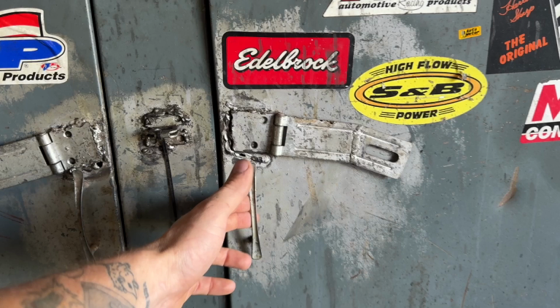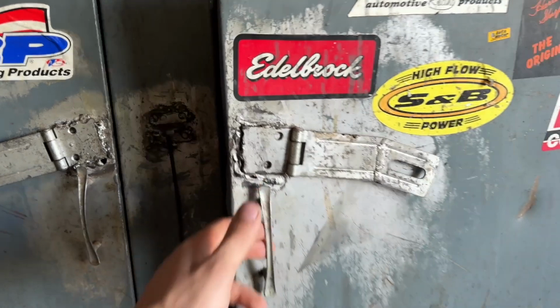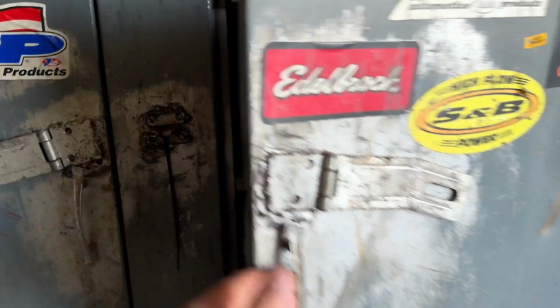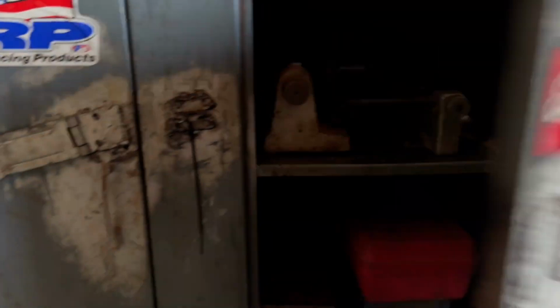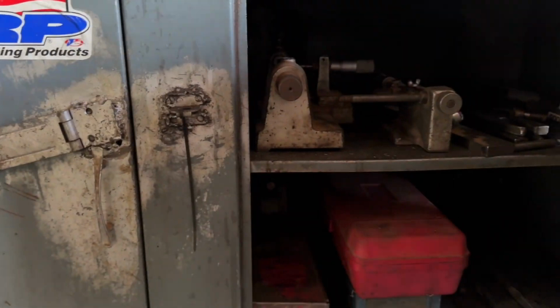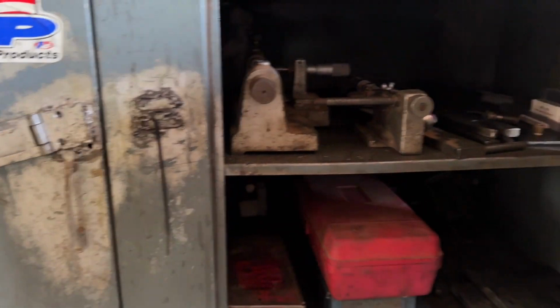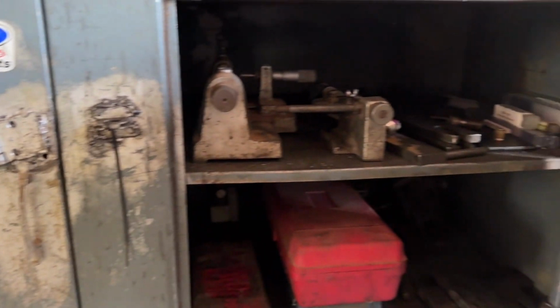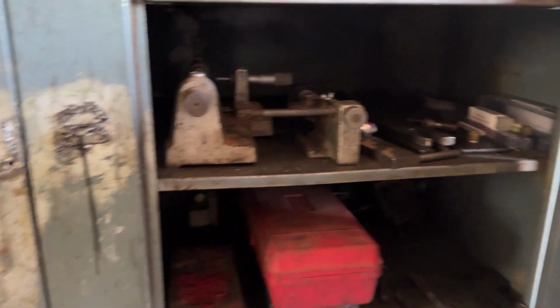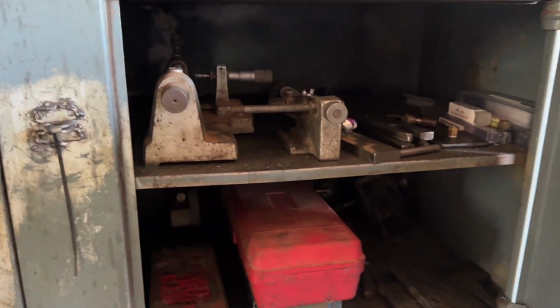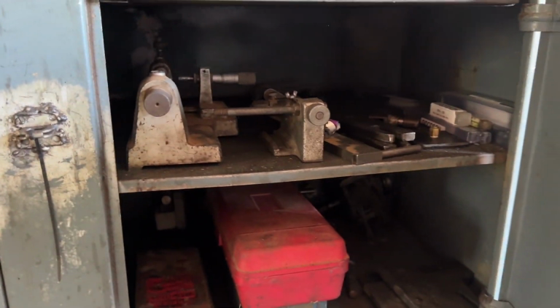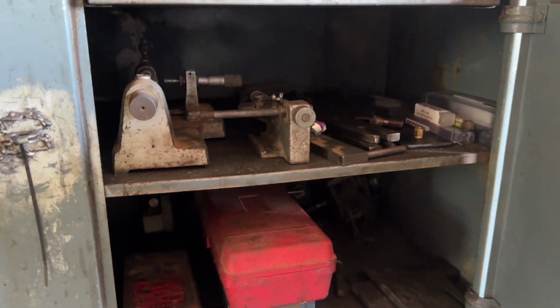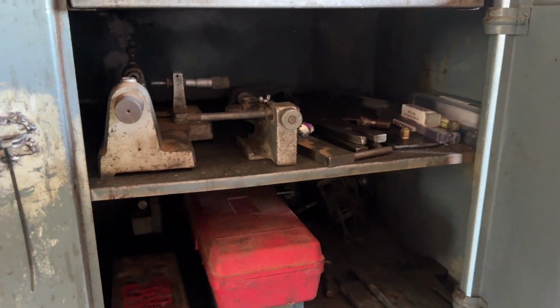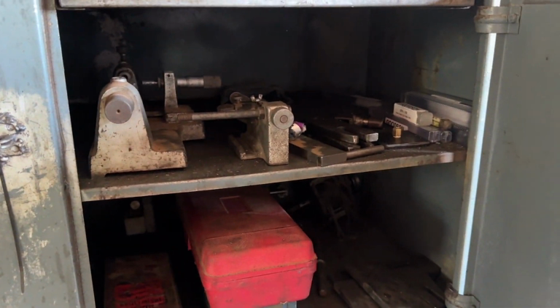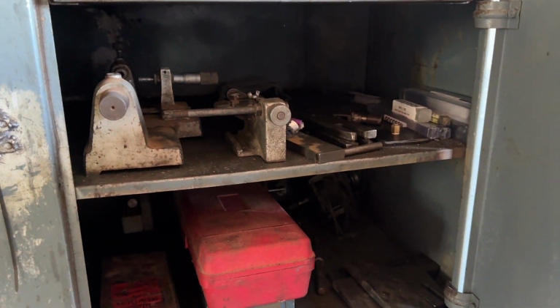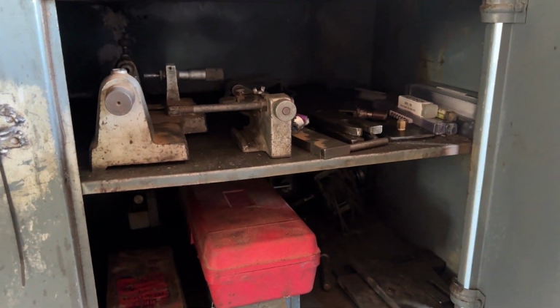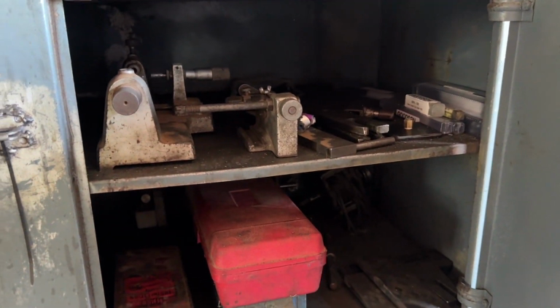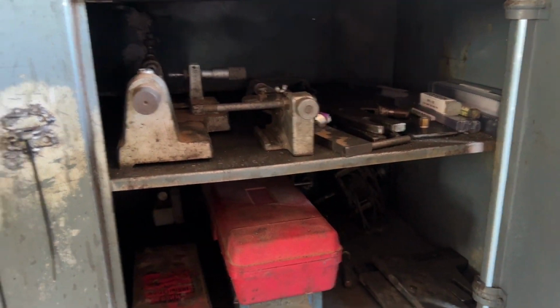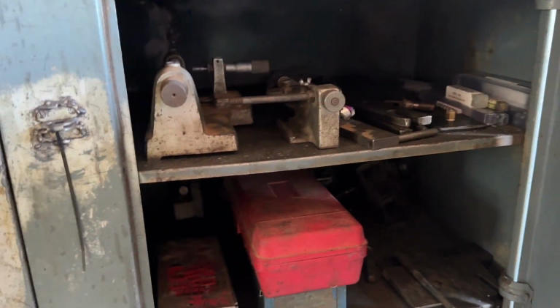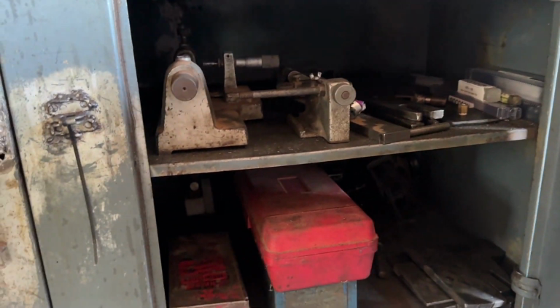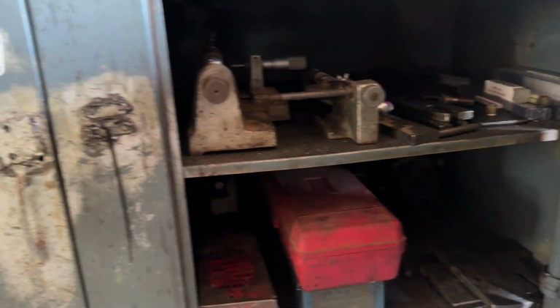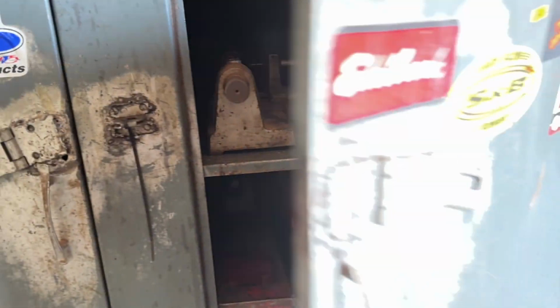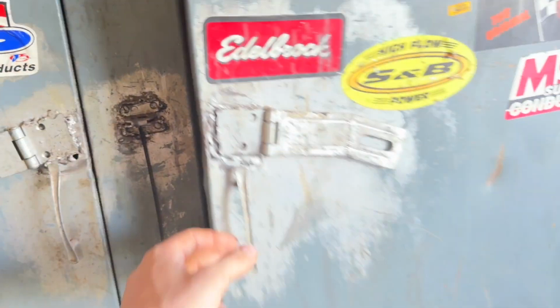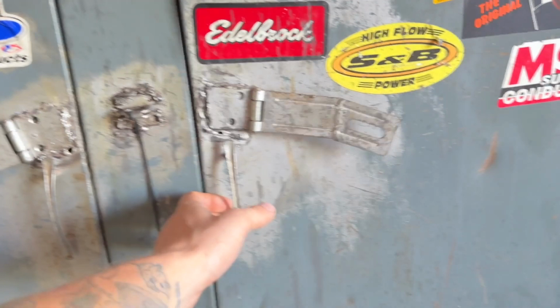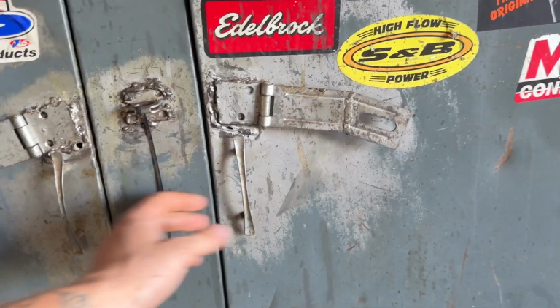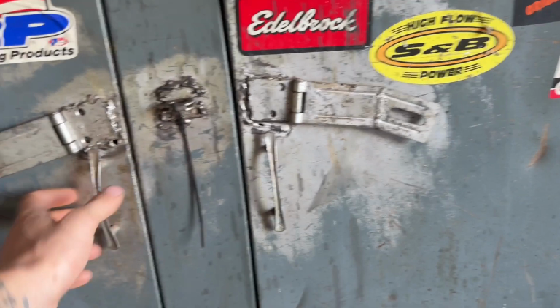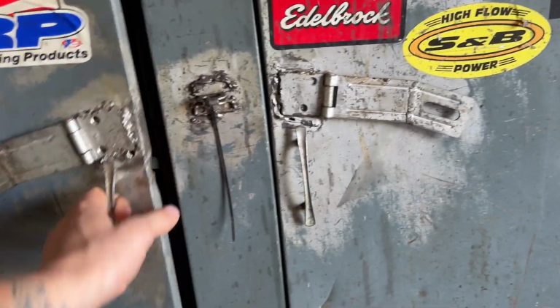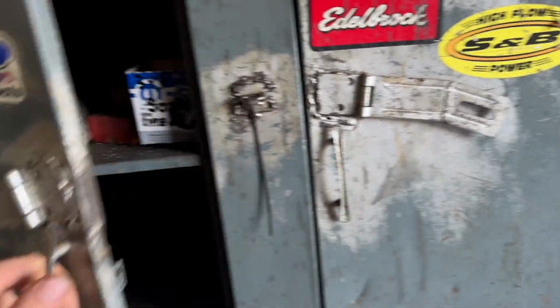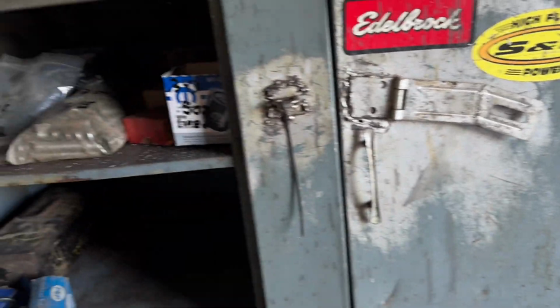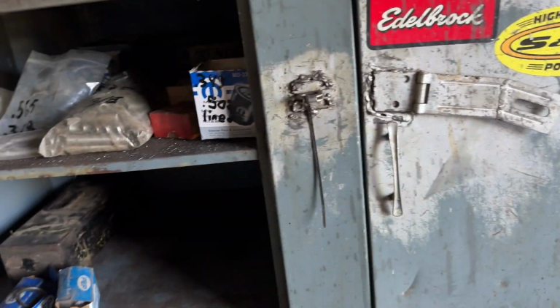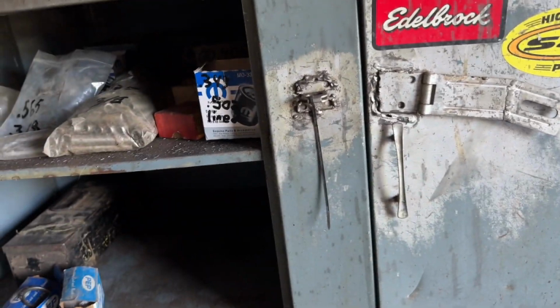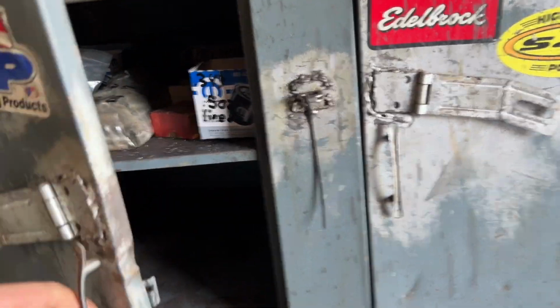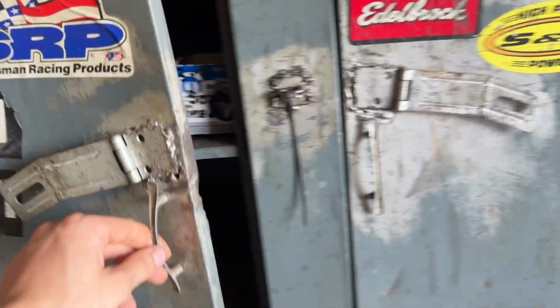The worst part is the door is not locked, but they have a mechanism that holds them shut, so I couldn't tell you the reason behind it. Both of them still work.